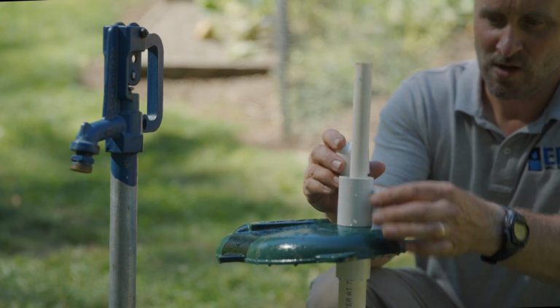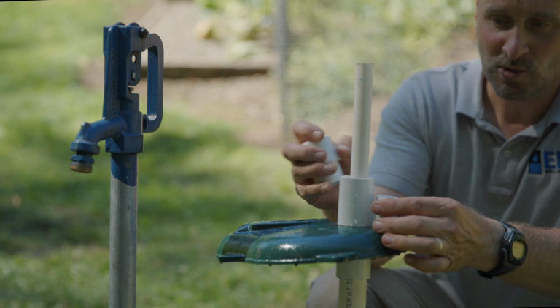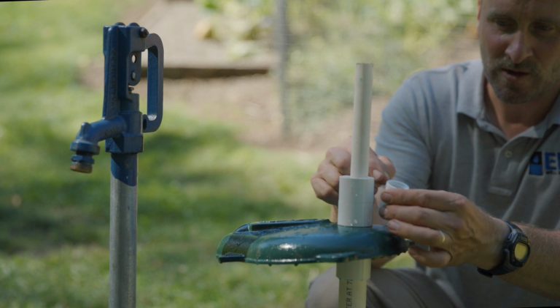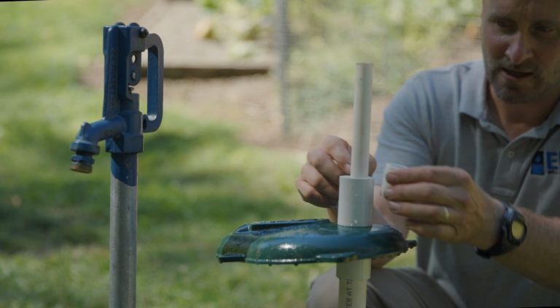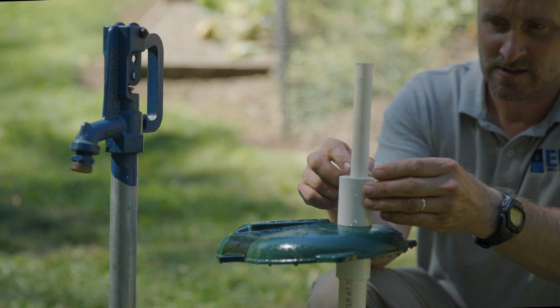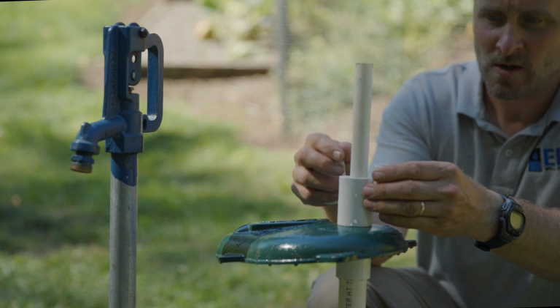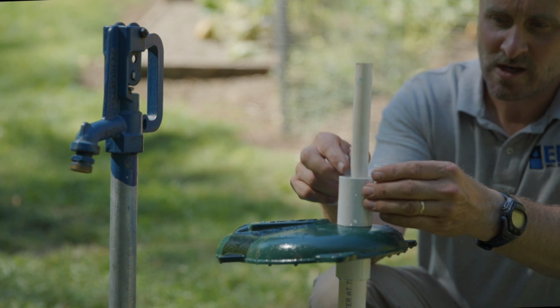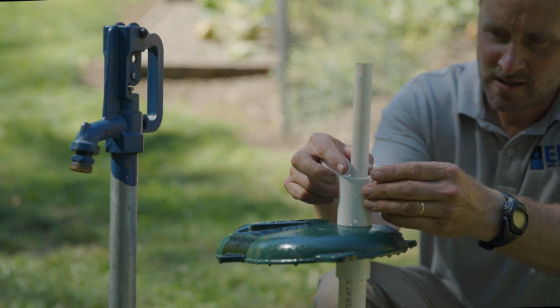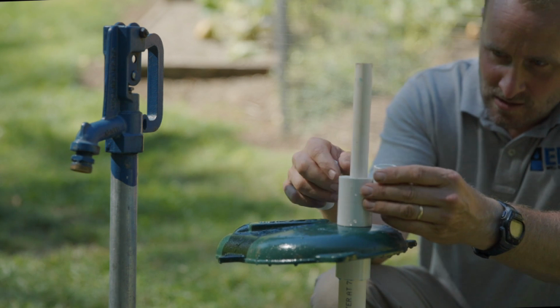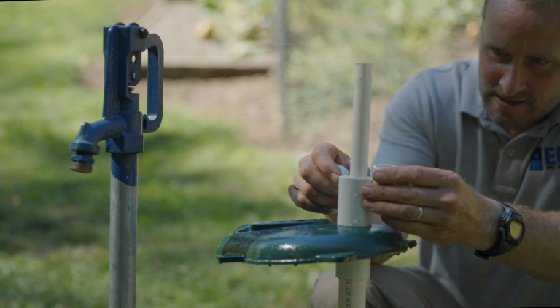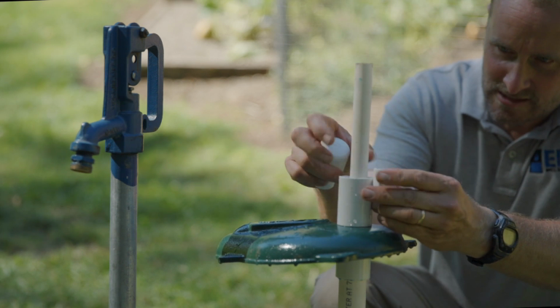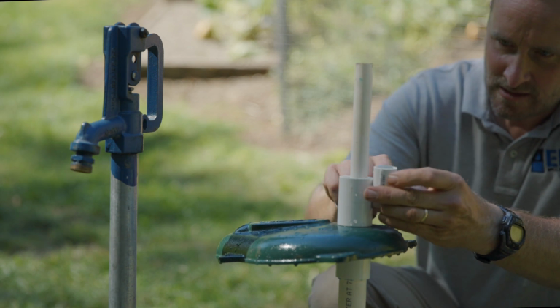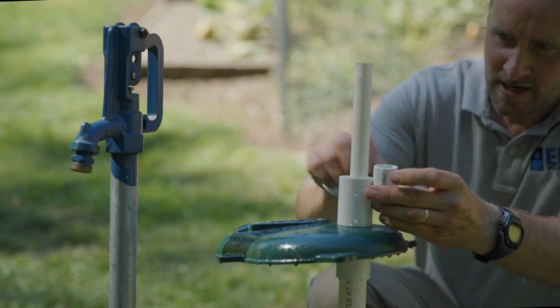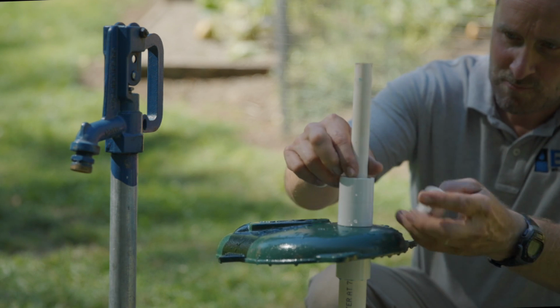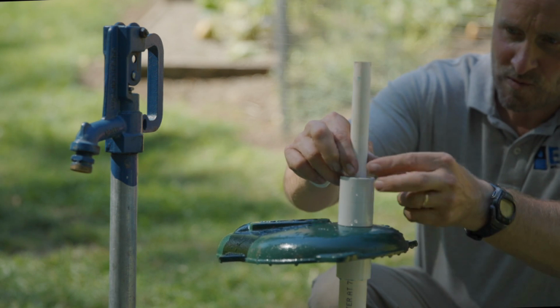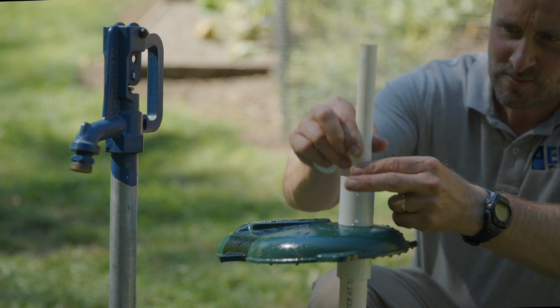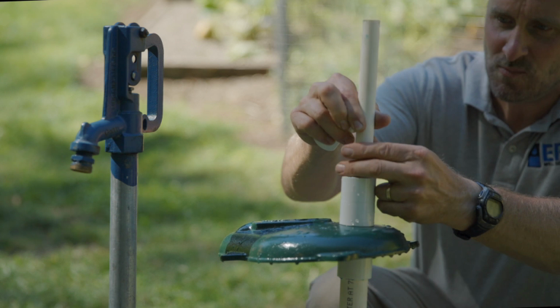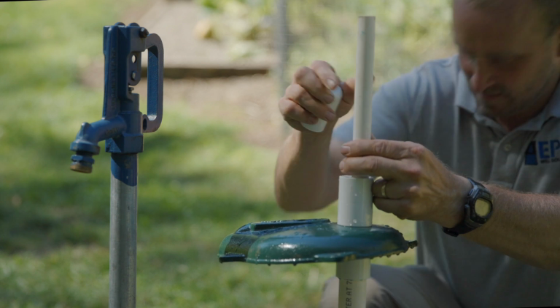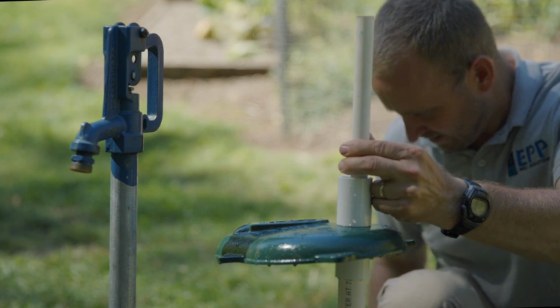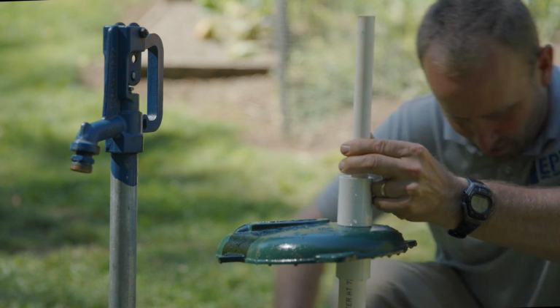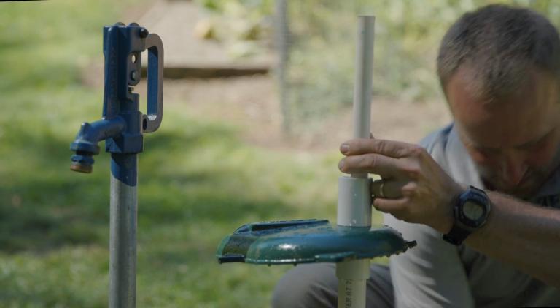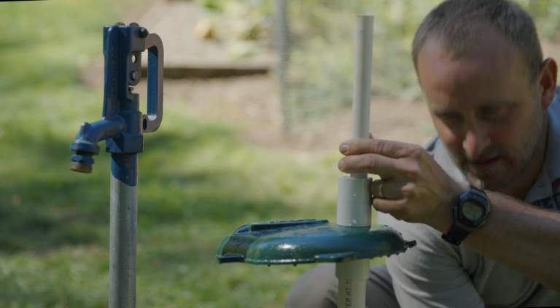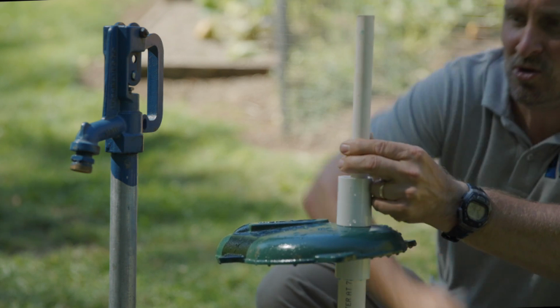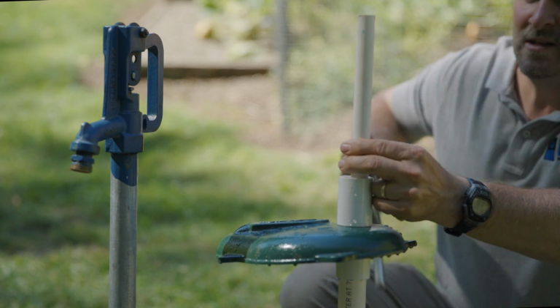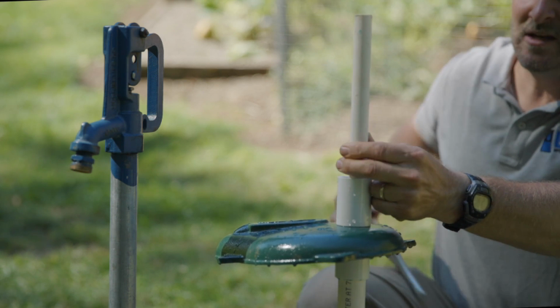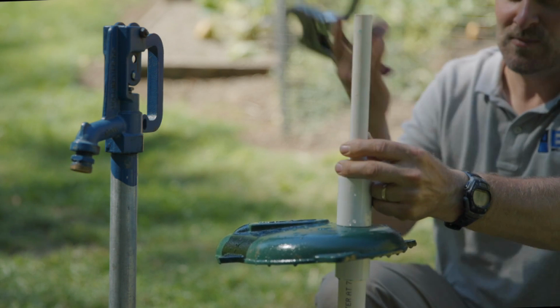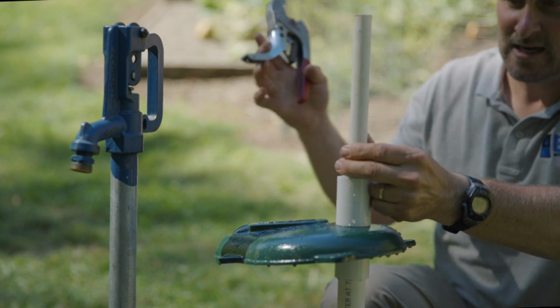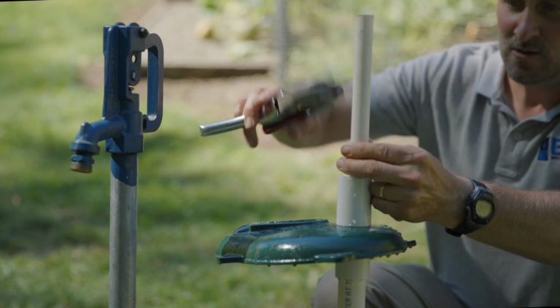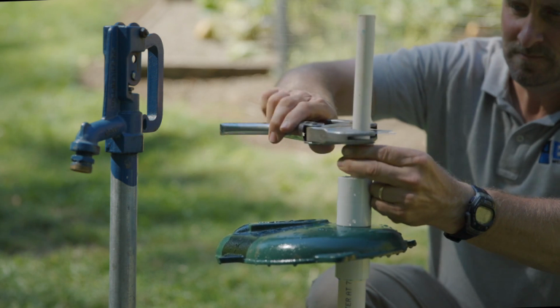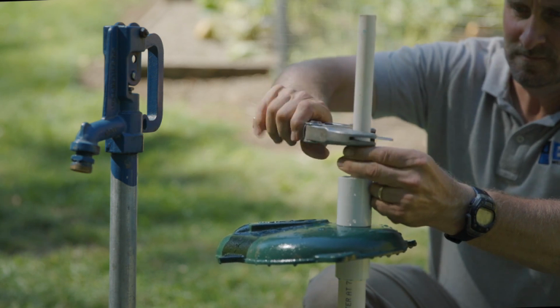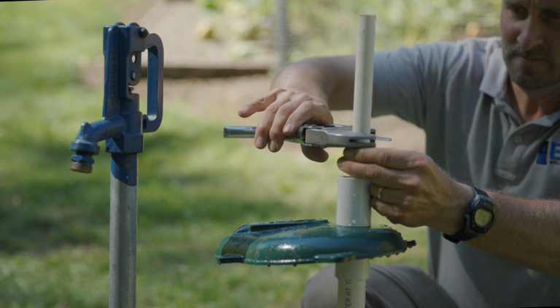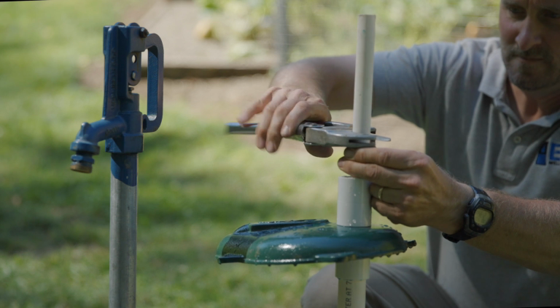We're going to pull this up just a little bit, cut it off, and glue it, then drop it back down.